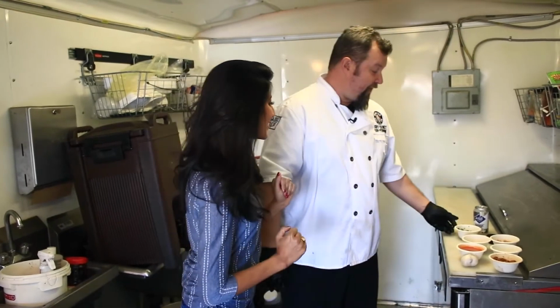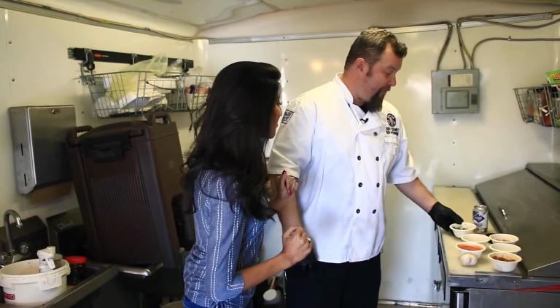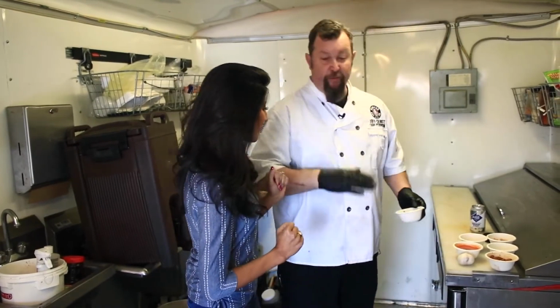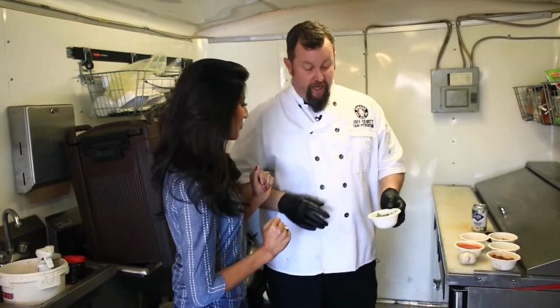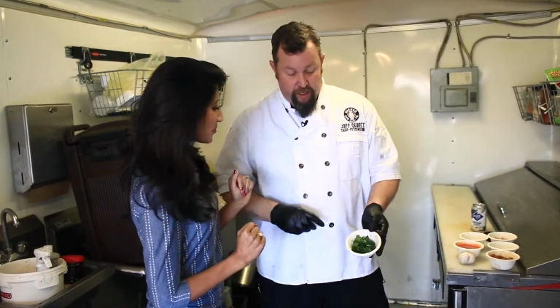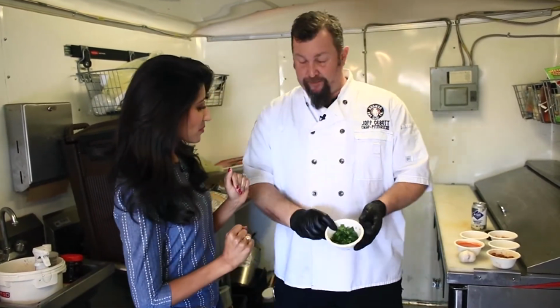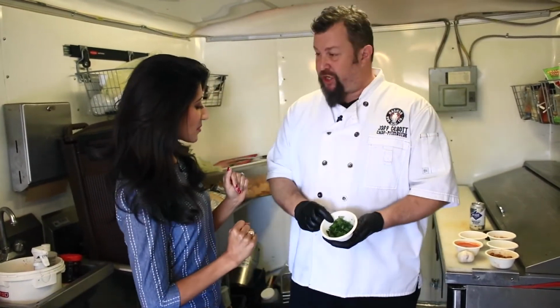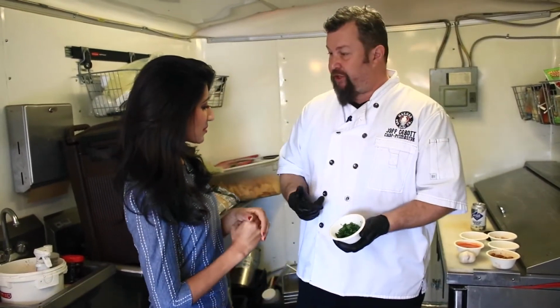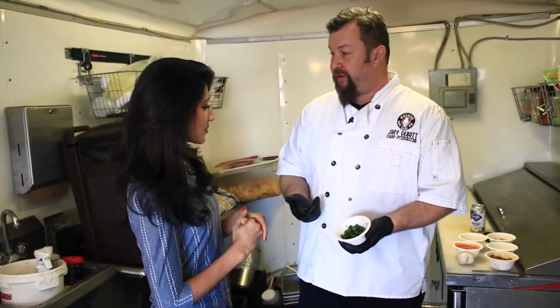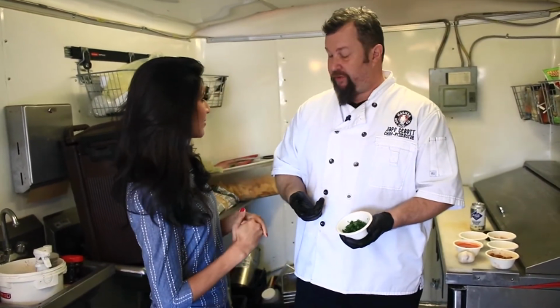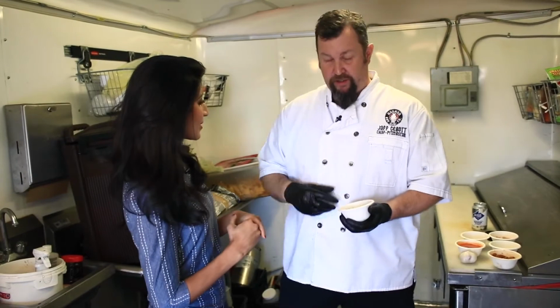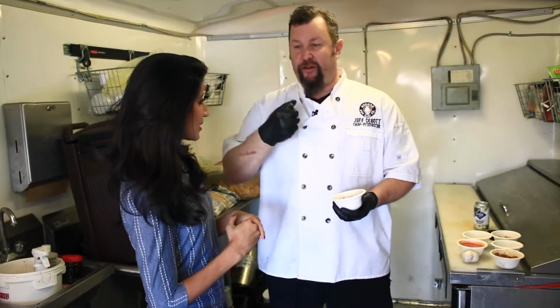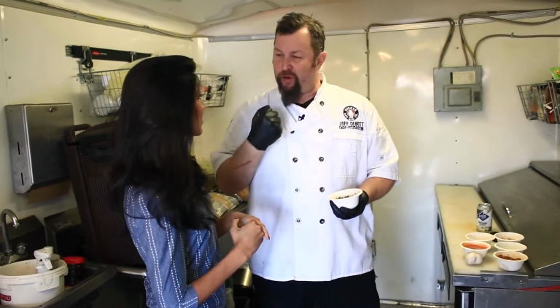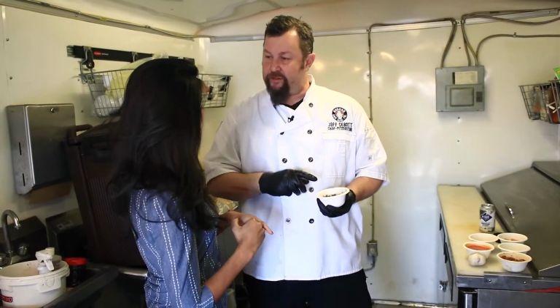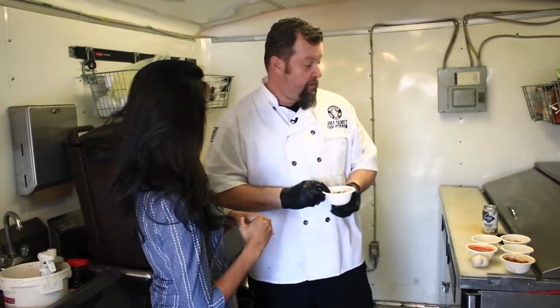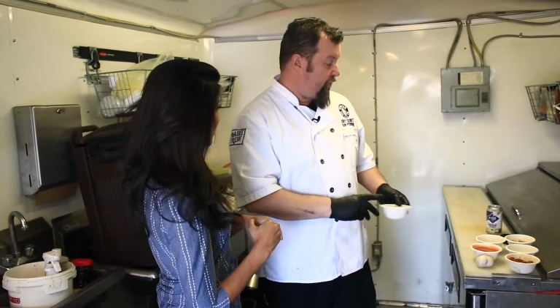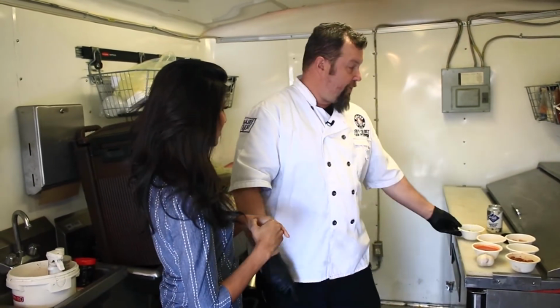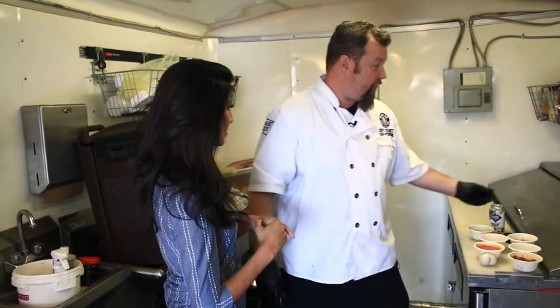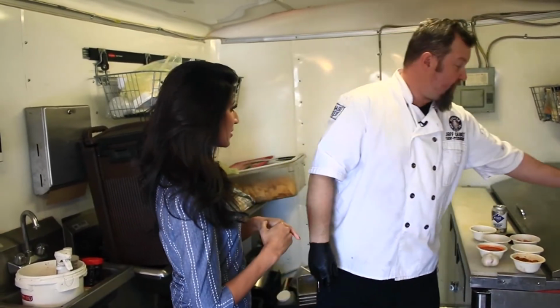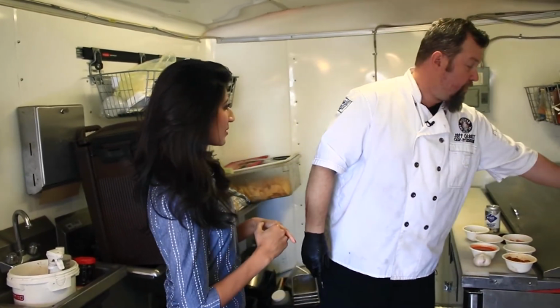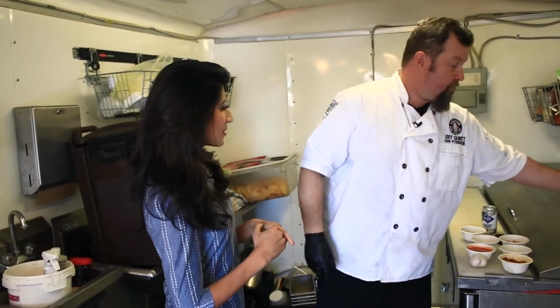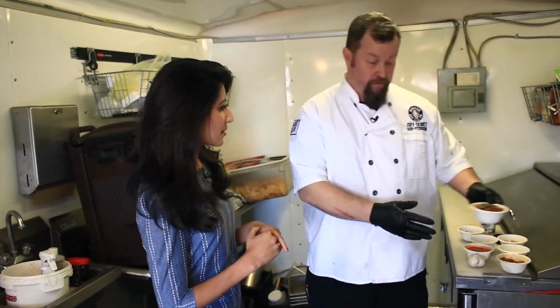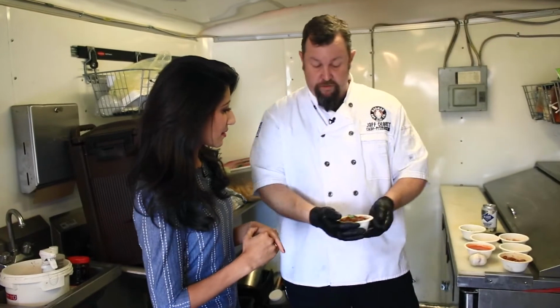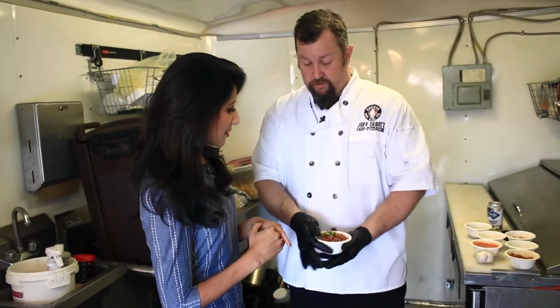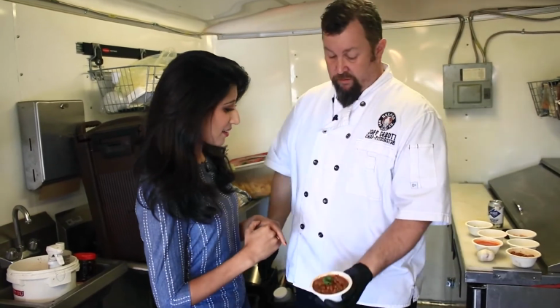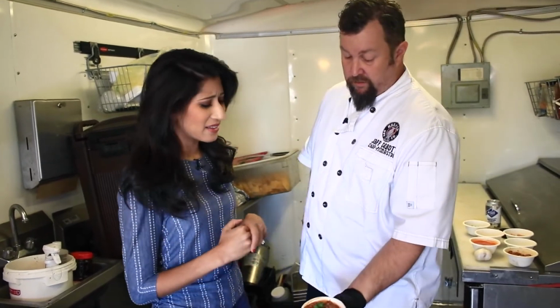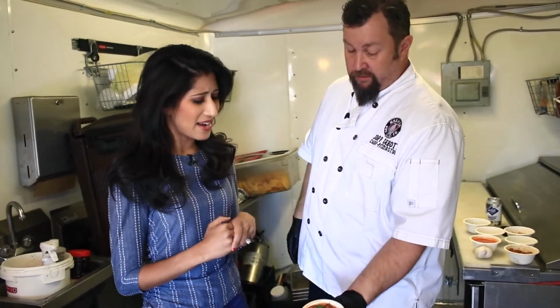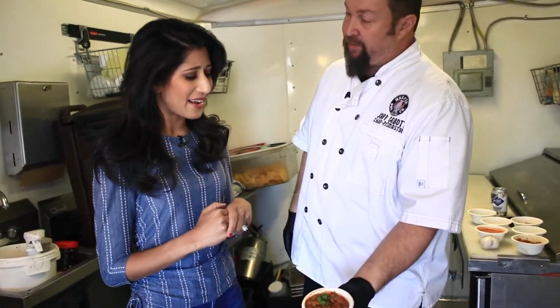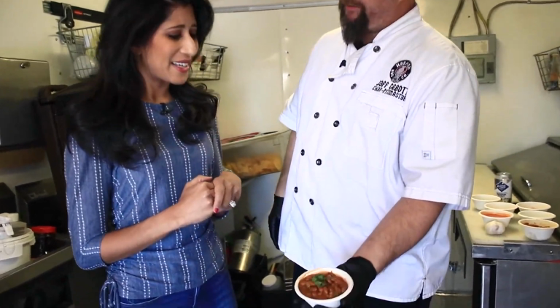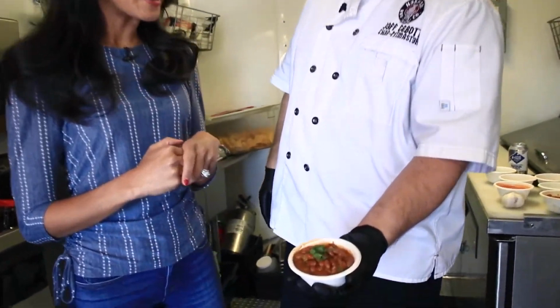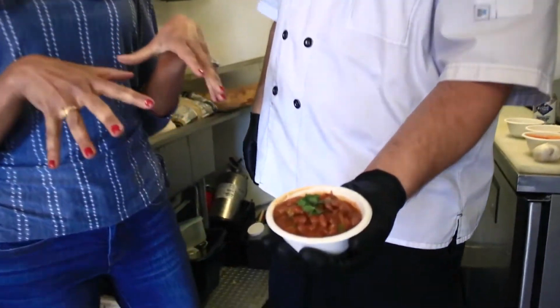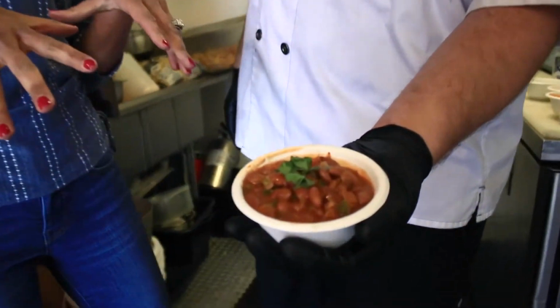The last step is when they're done, I'll add some fresh chopped cilantro, just for that extra brightness. And what you end up with is — drunk beans, right there.